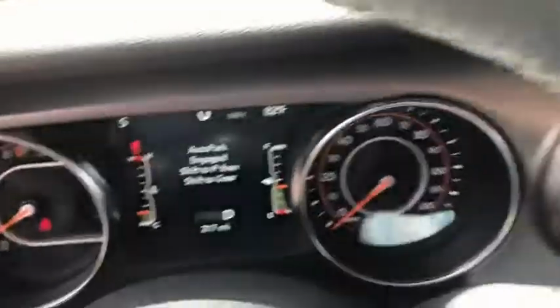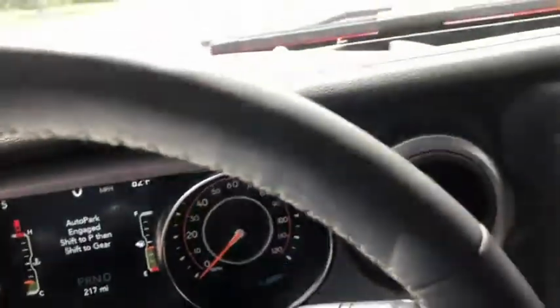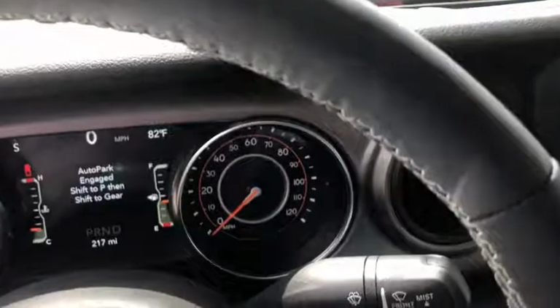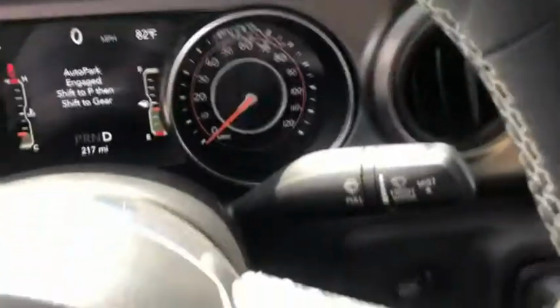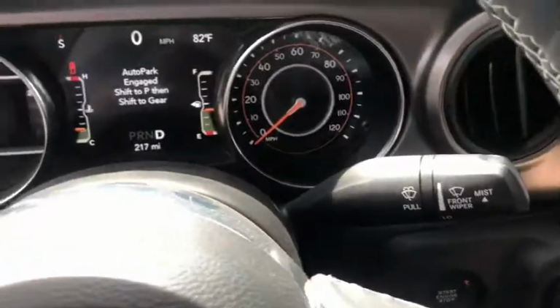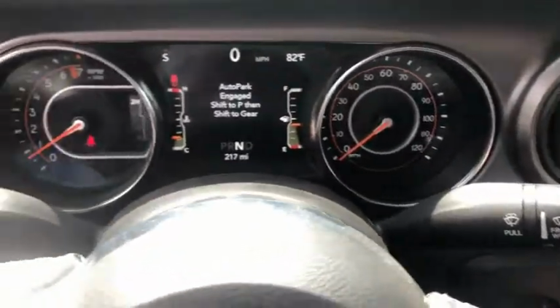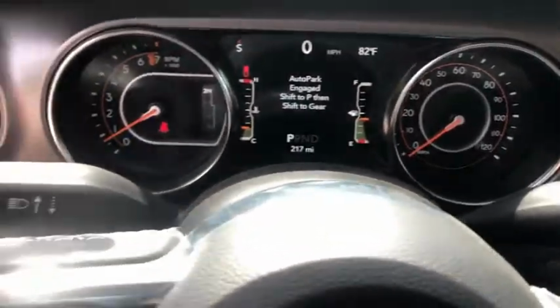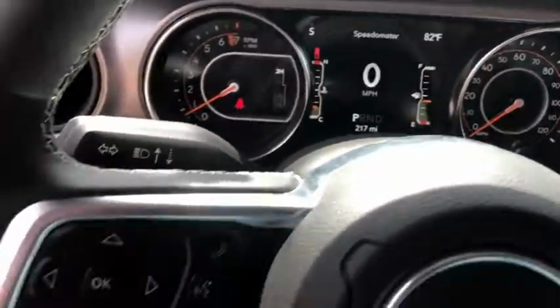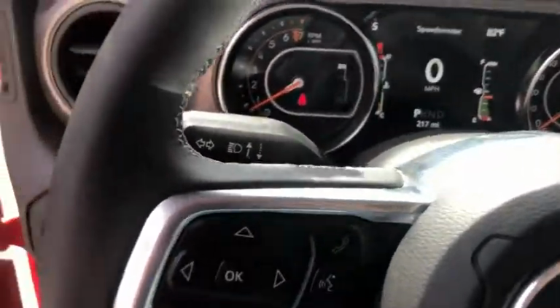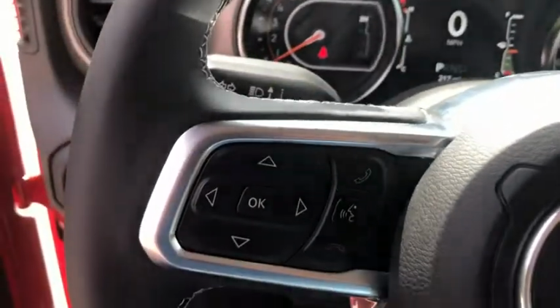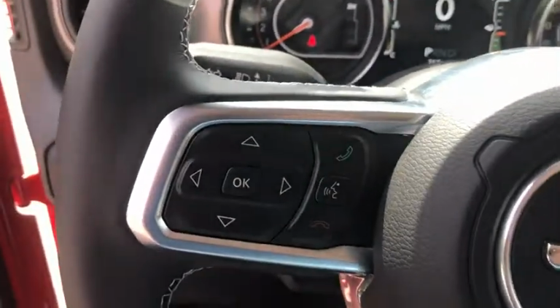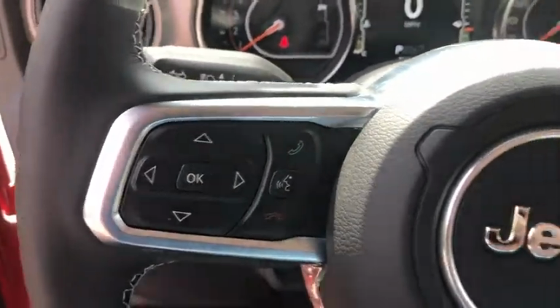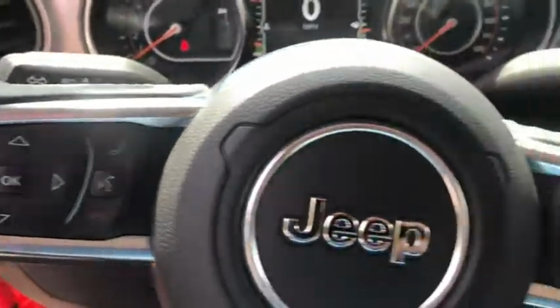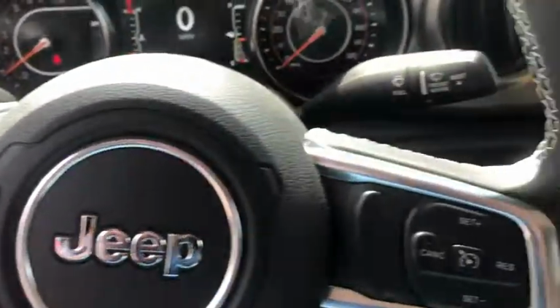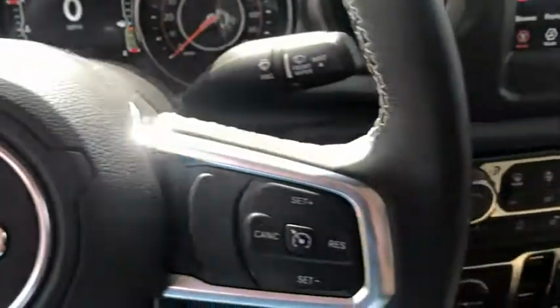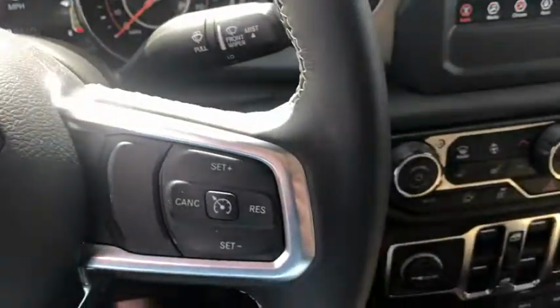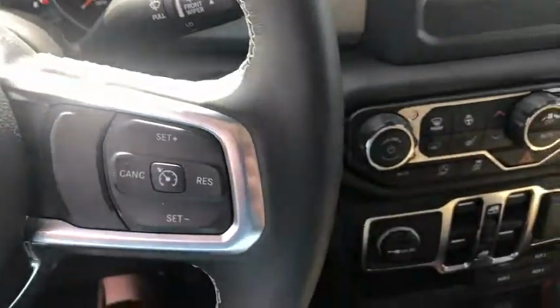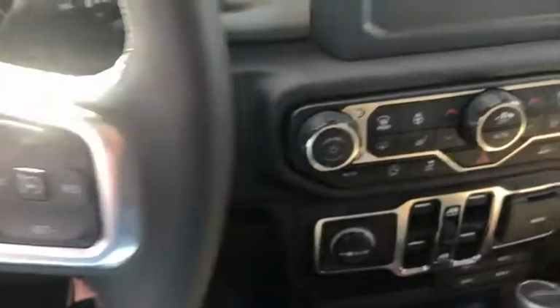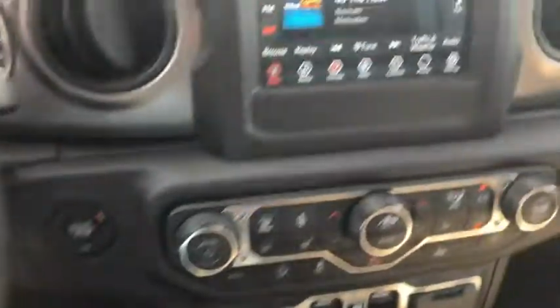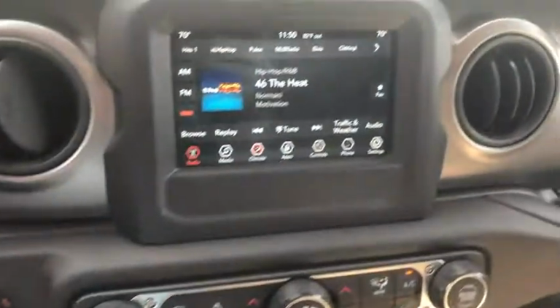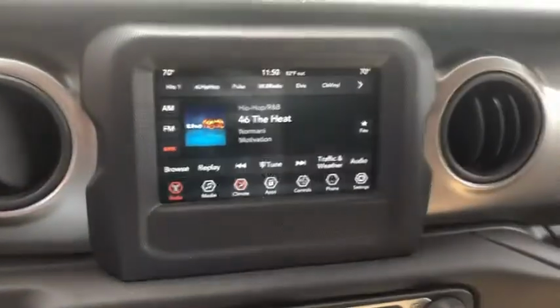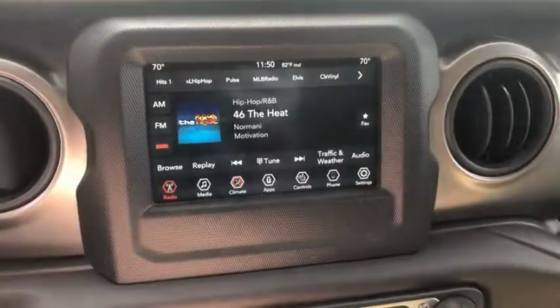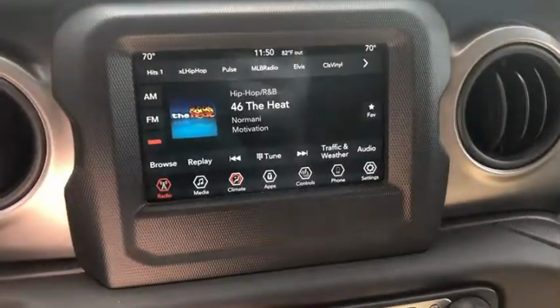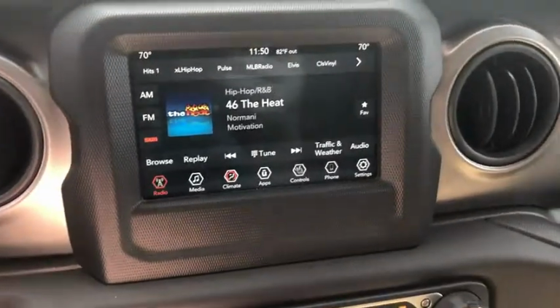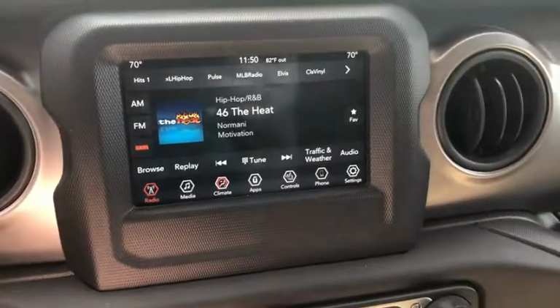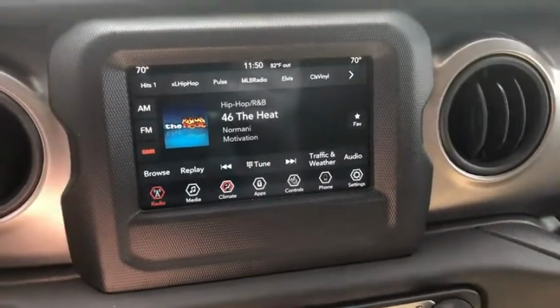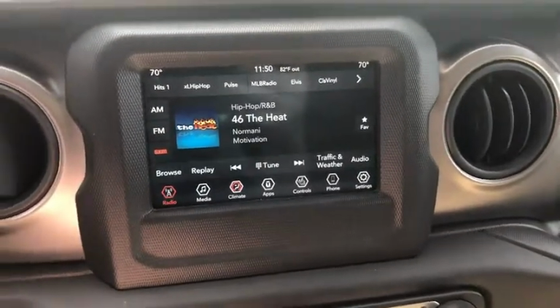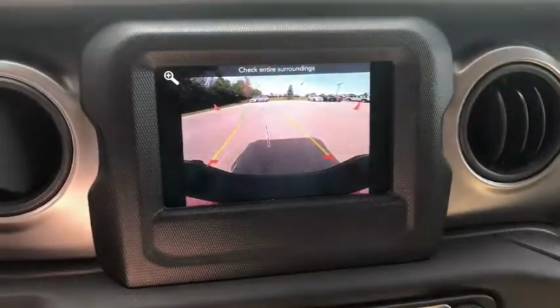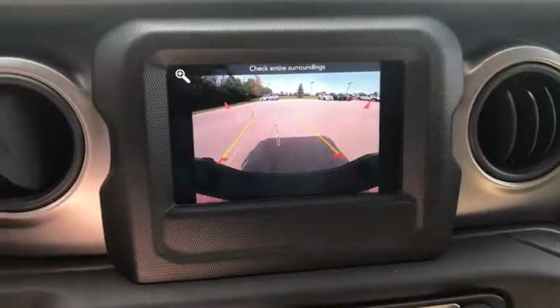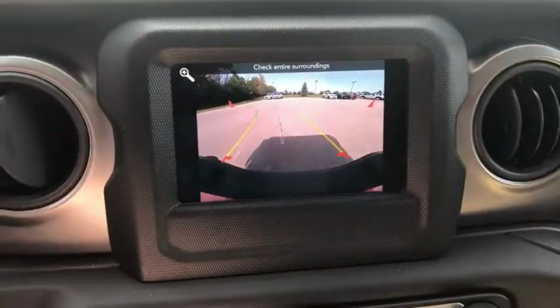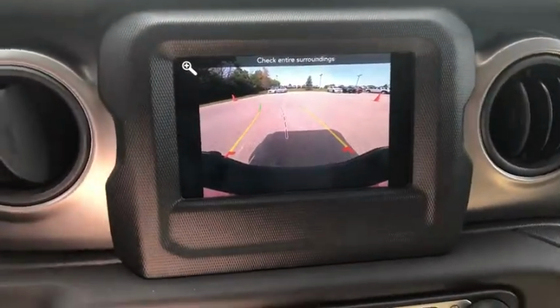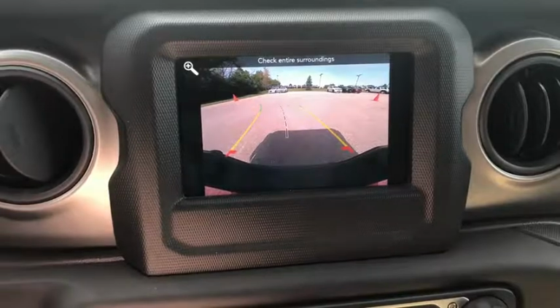Center armrest, universal garage door opener, eight speakers, rear window defroster, compass, security alarm, fog lights, trip computer, heated front seats, heated steering wheel.